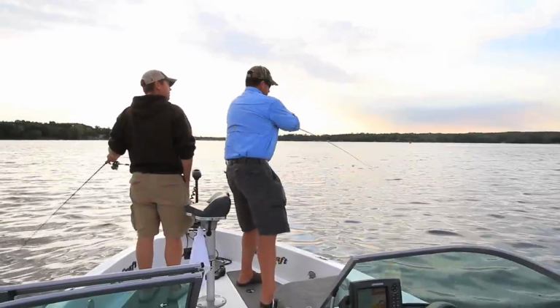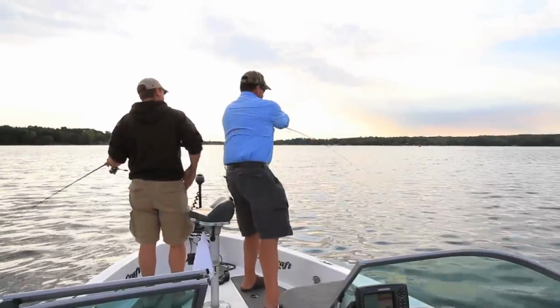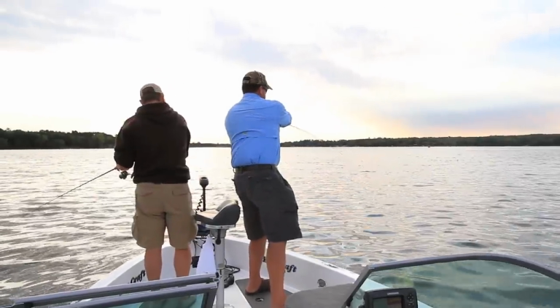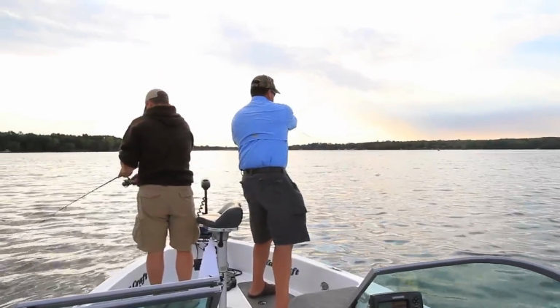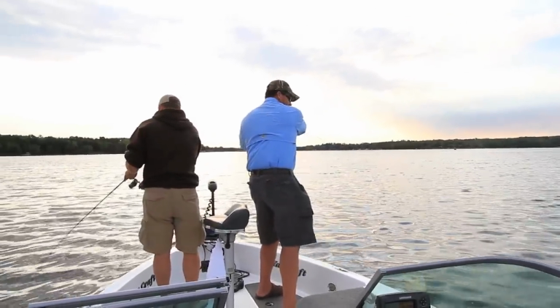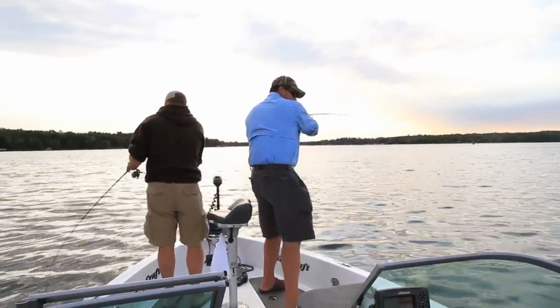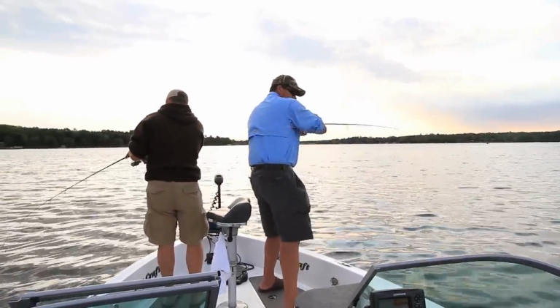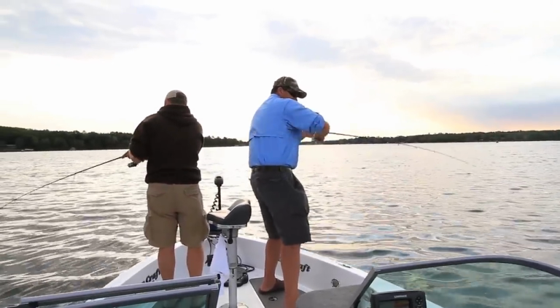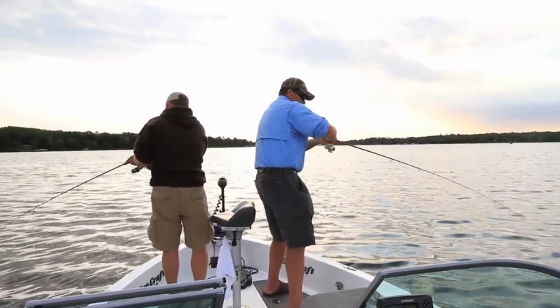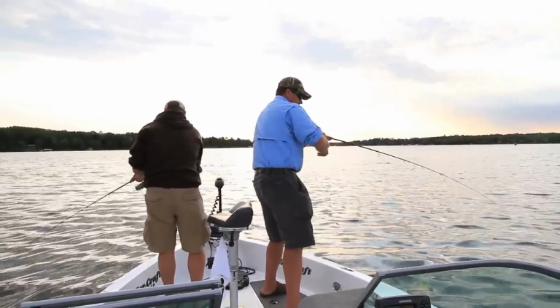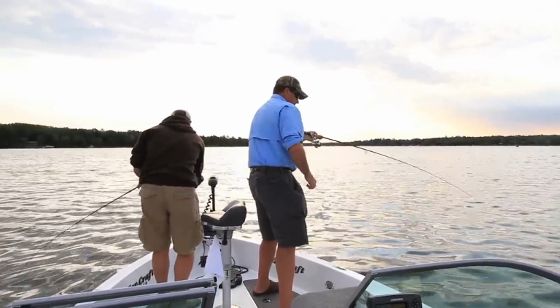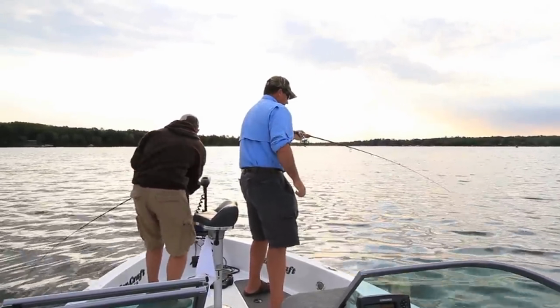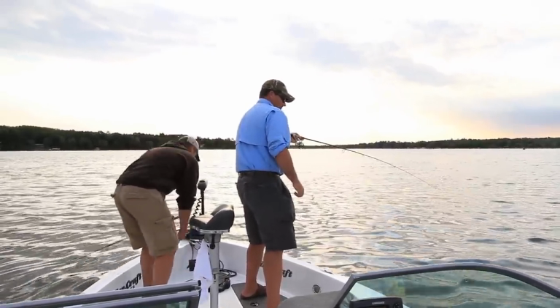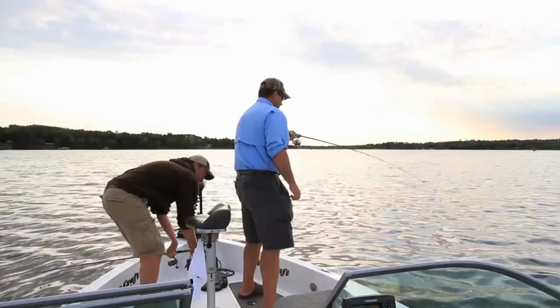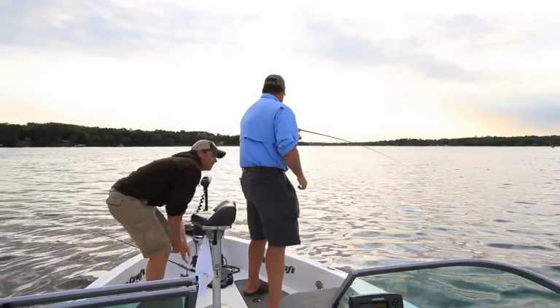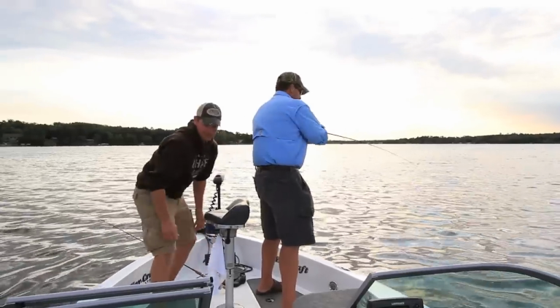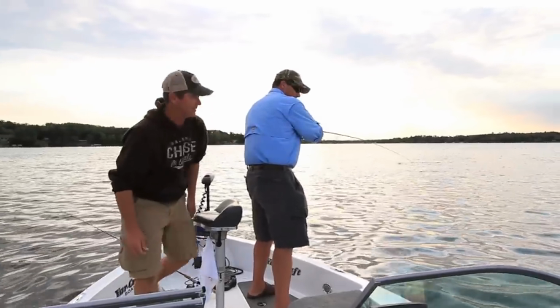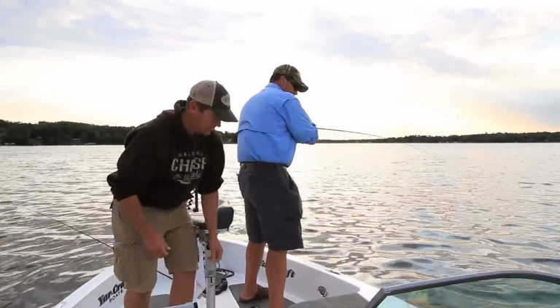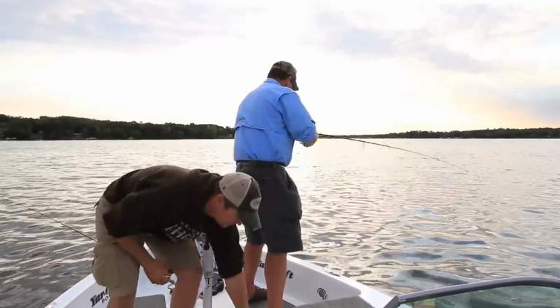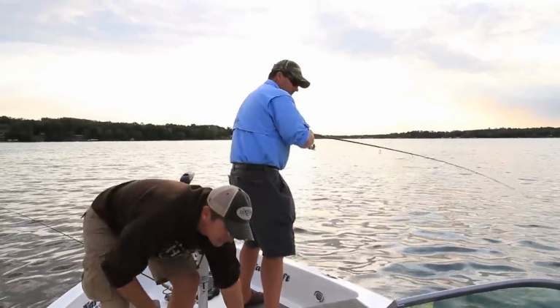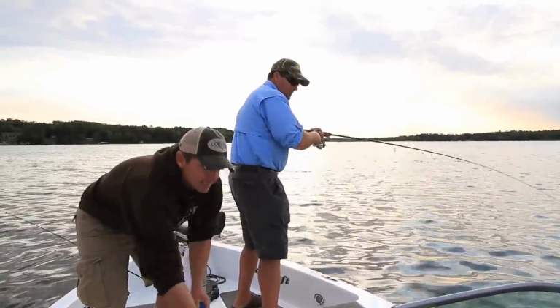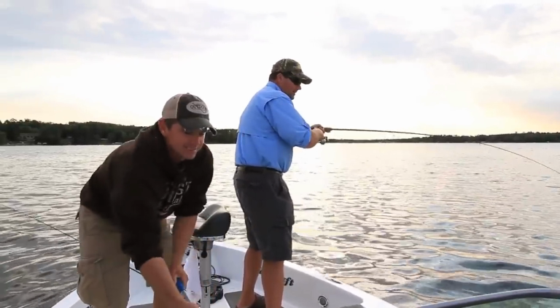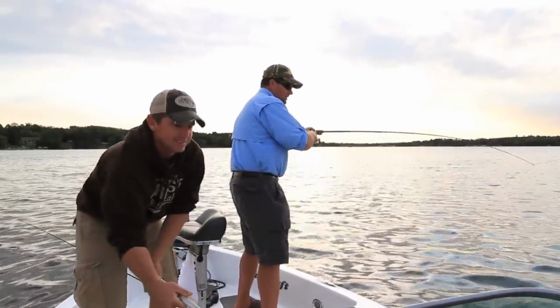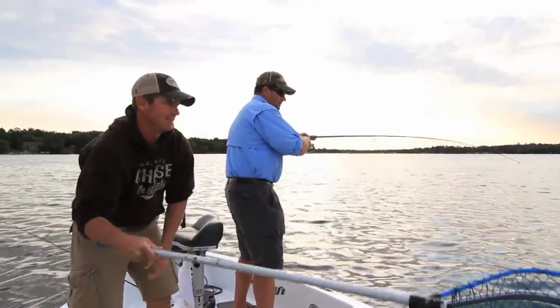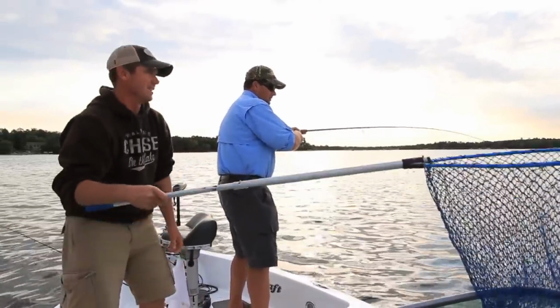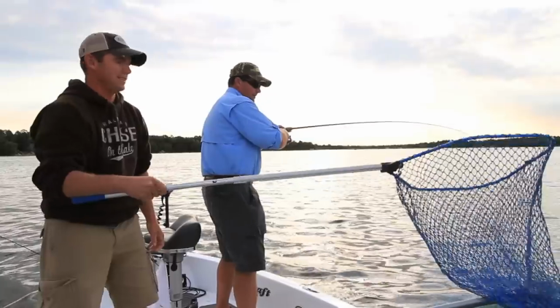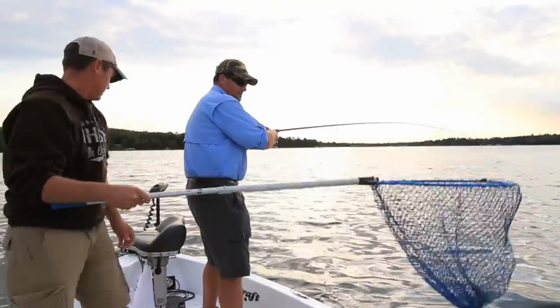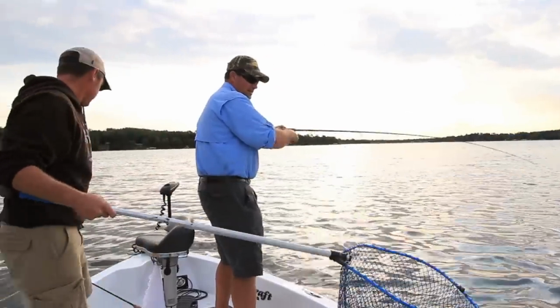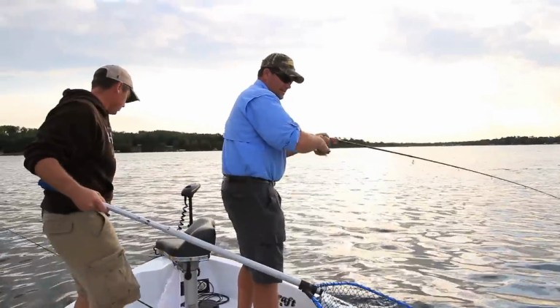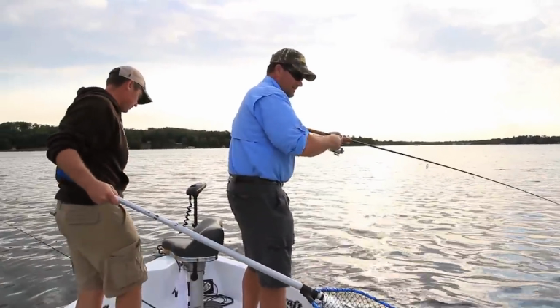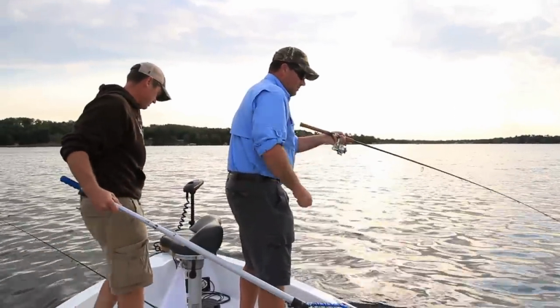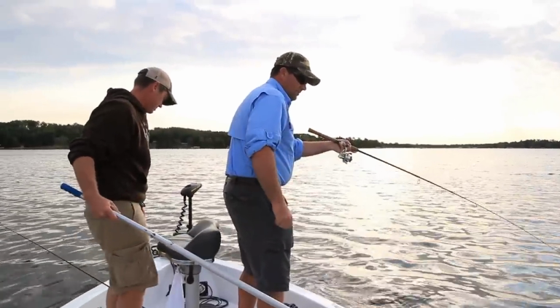There, I got him. Got one? Yep. Nice job. Good fish. Let me grab the net. All right. Boy, look at that. Isn't that fish staying down nice? That's a good fish. Turn the boat a little bit for you? You bet. That'd be great.